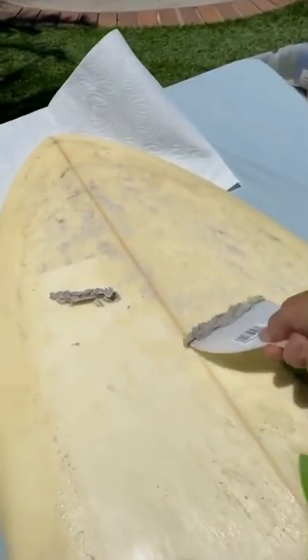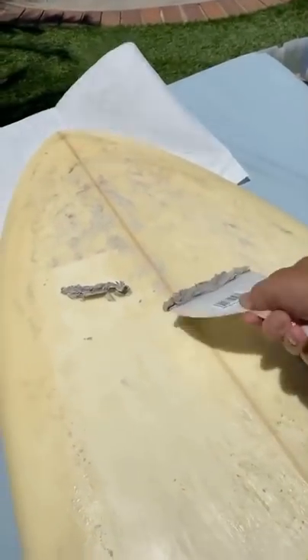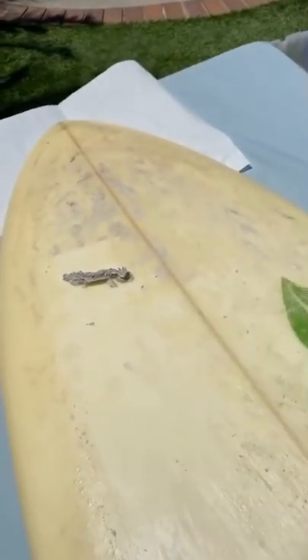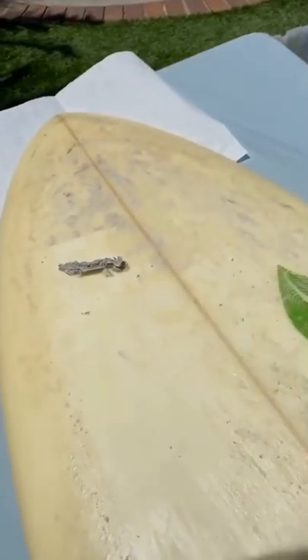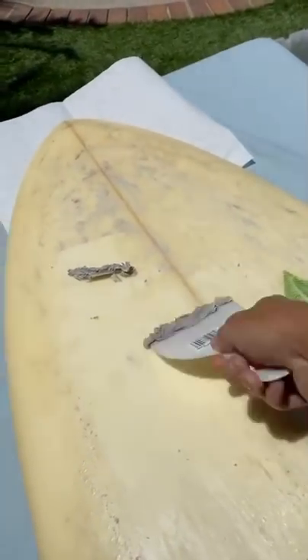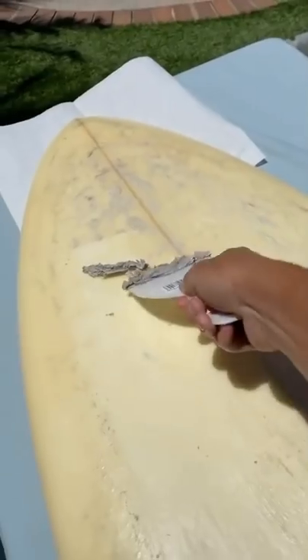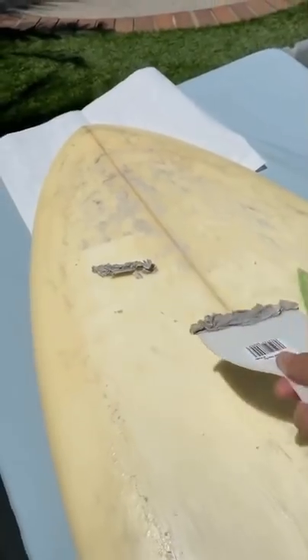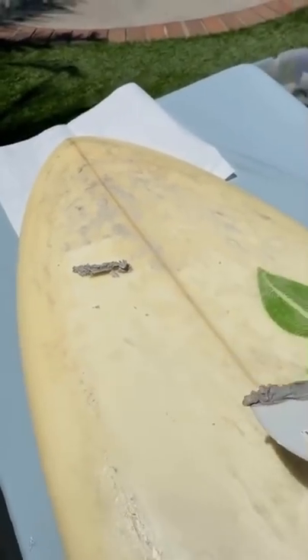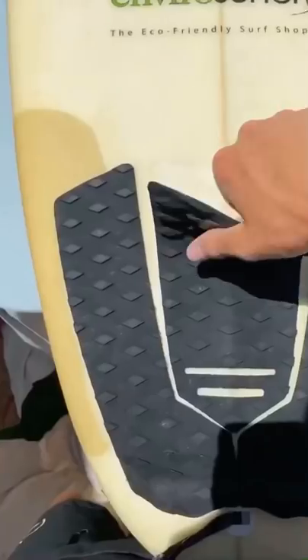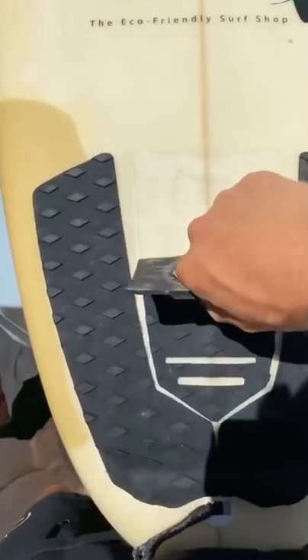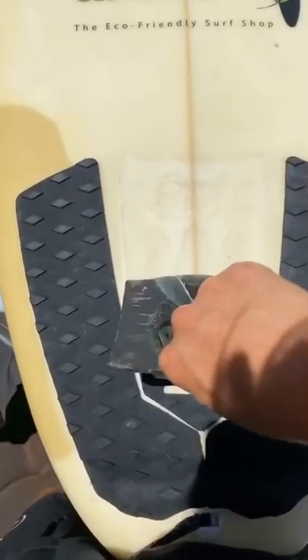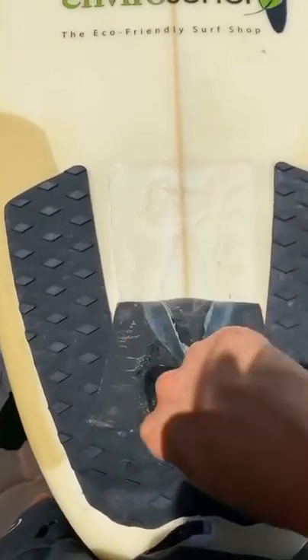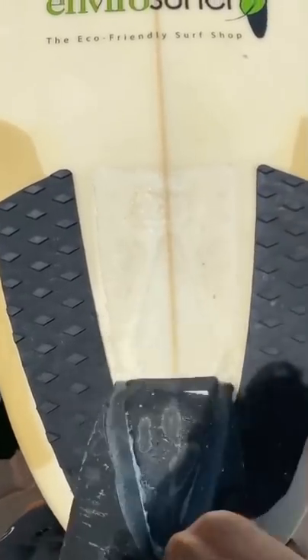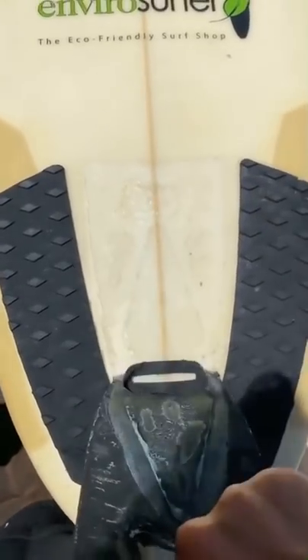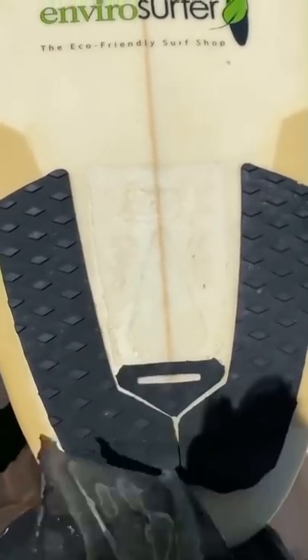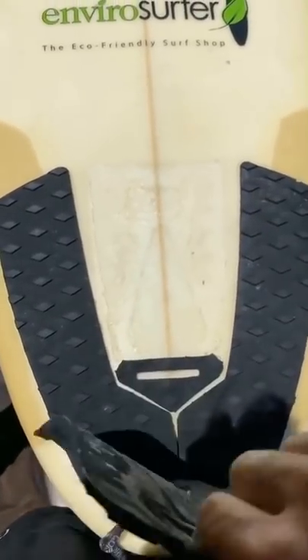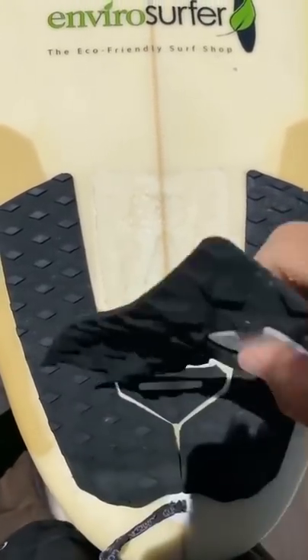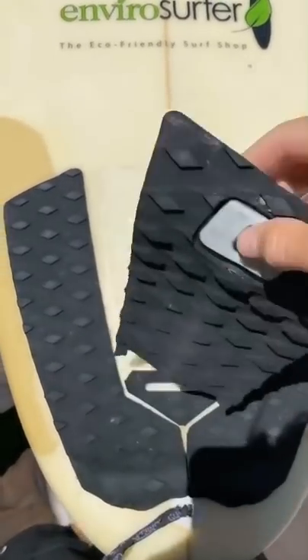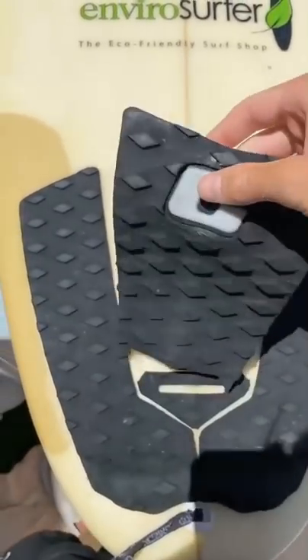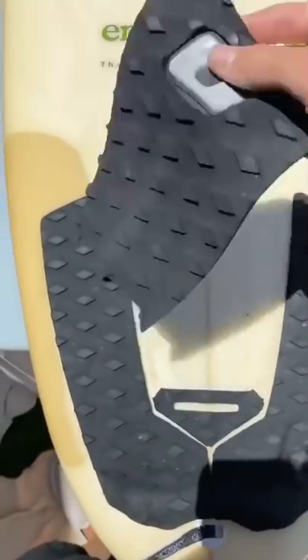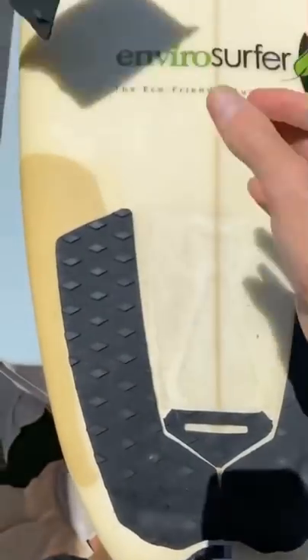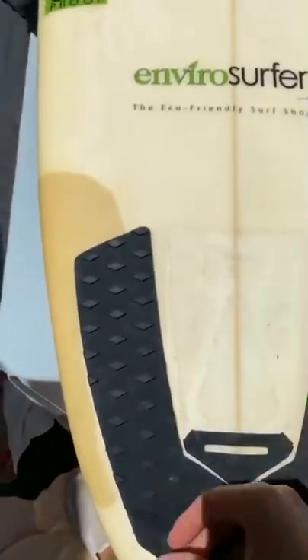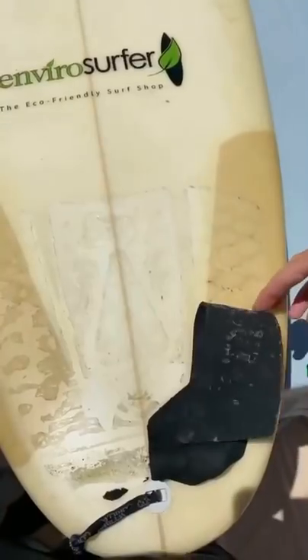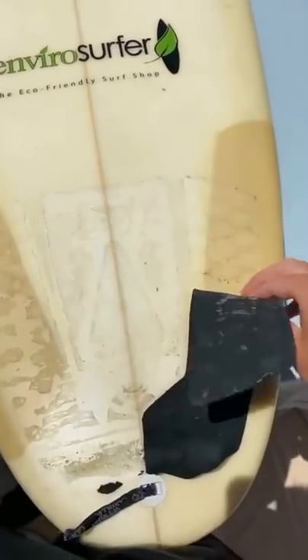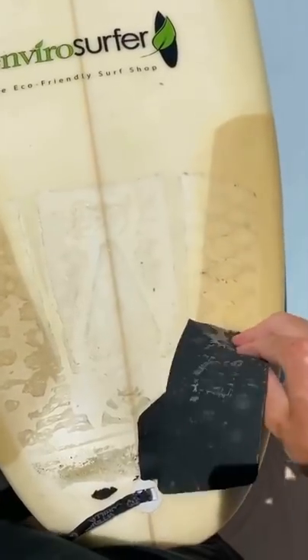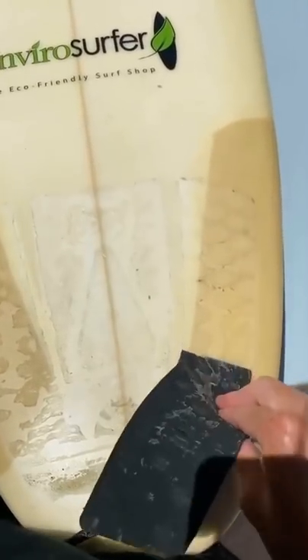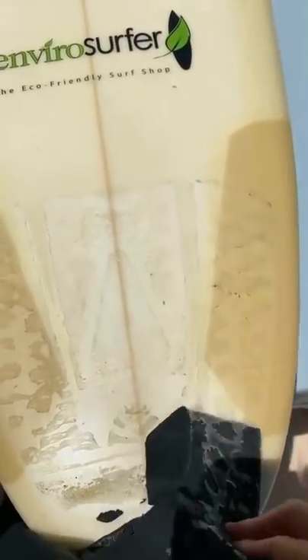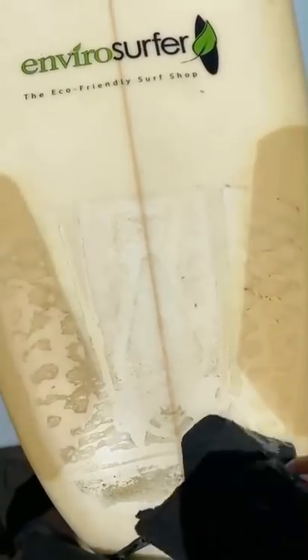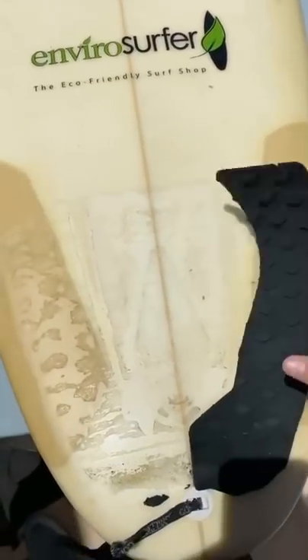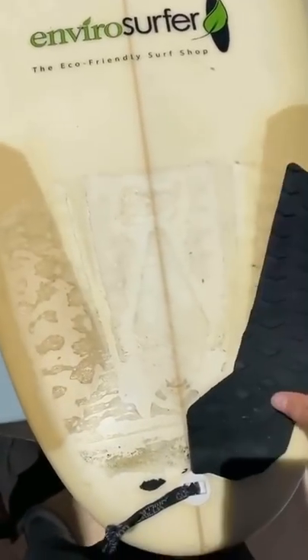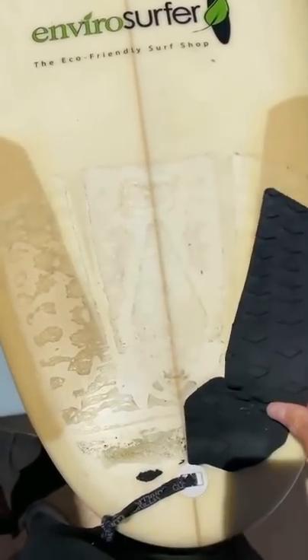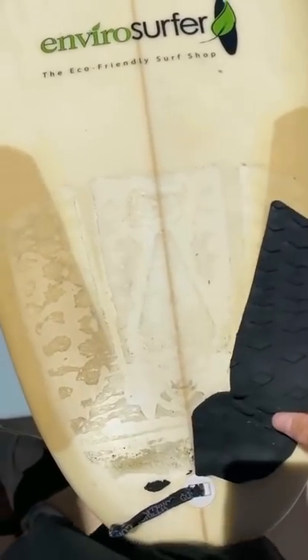So the first thing I did was take all the wax off my board, which really wasn't that hard because of how hot it was outside. After that, I took the stomp pad off my board, and then it was time to prep the board.